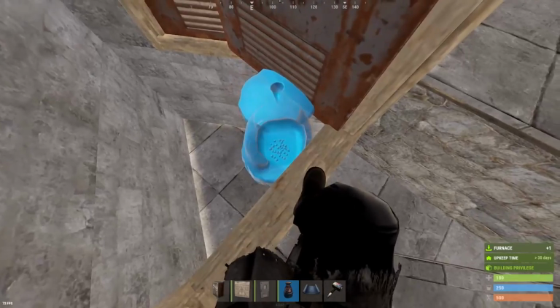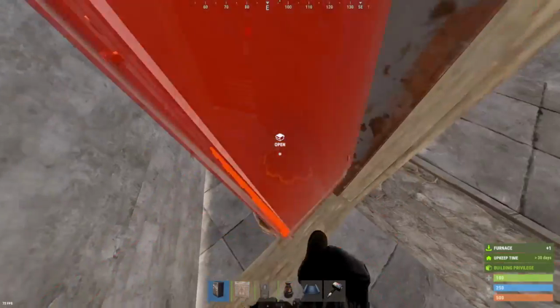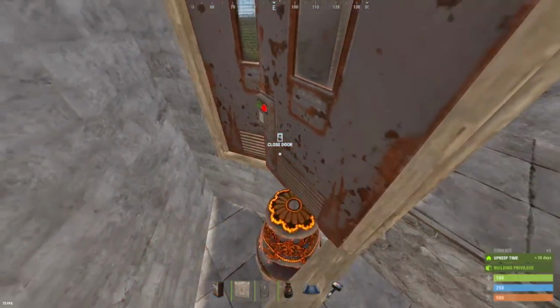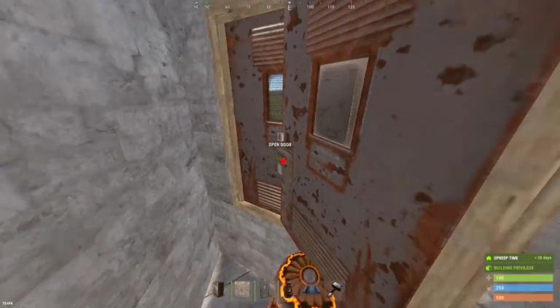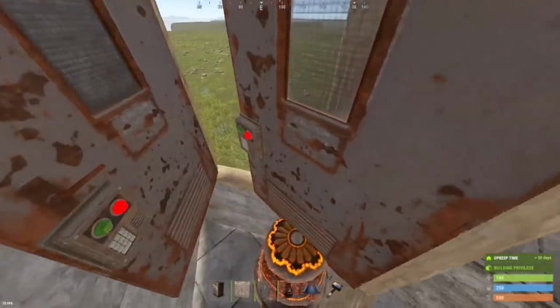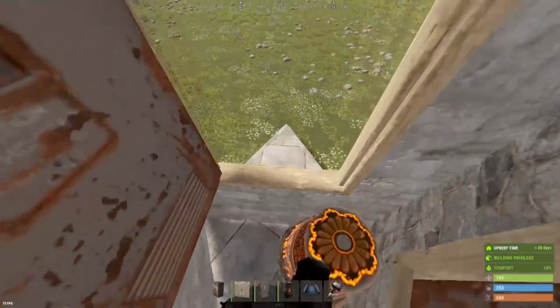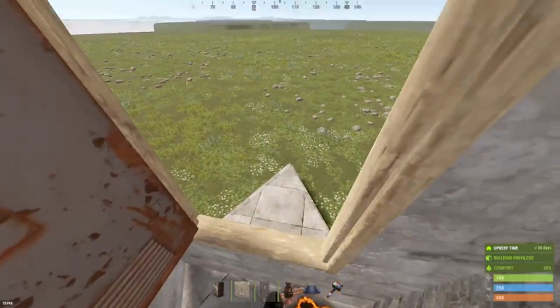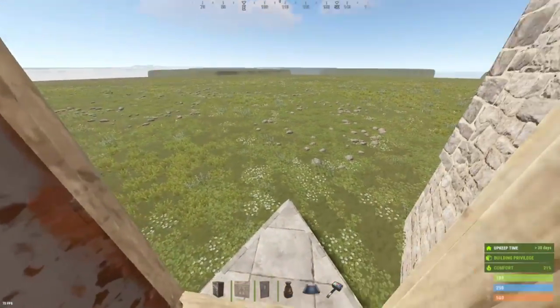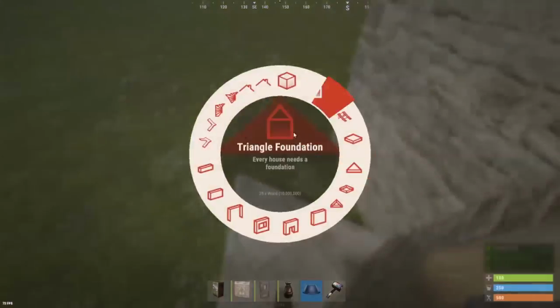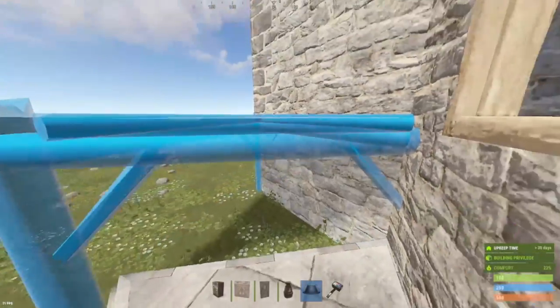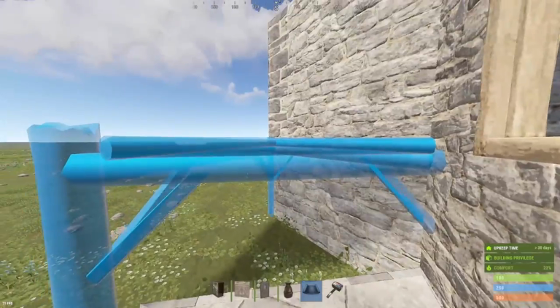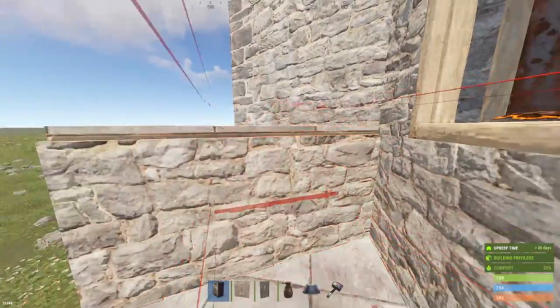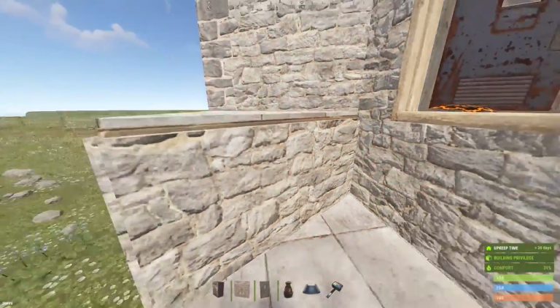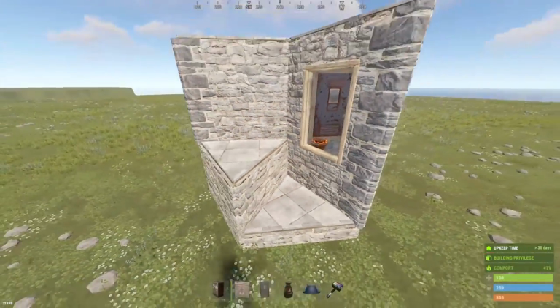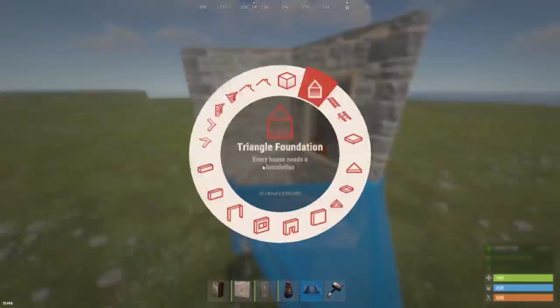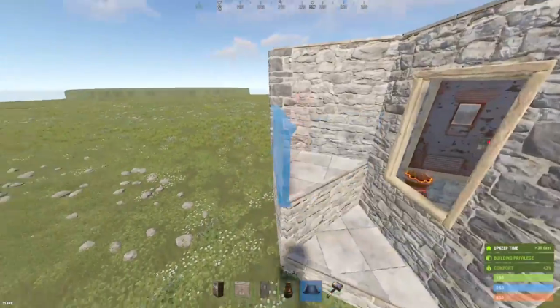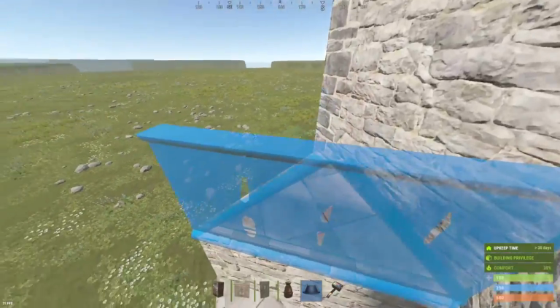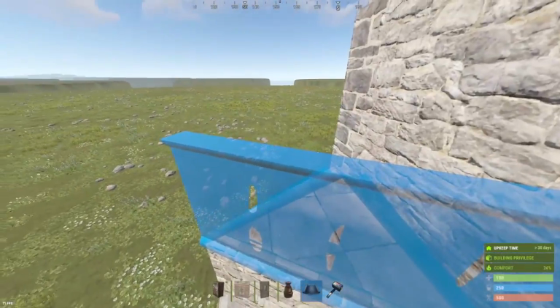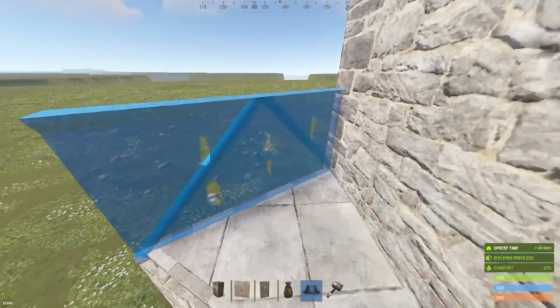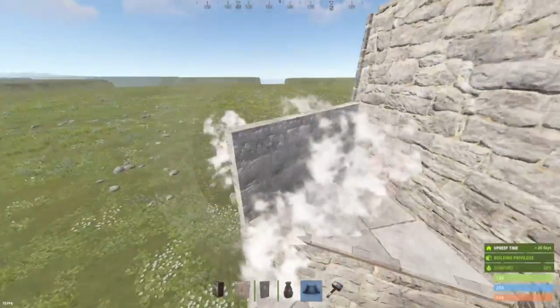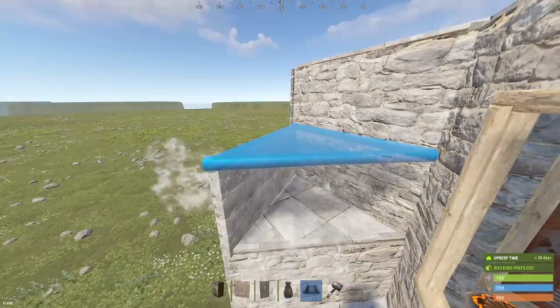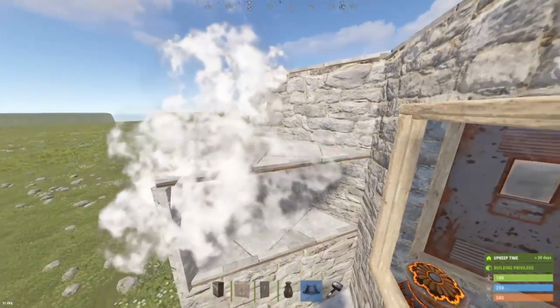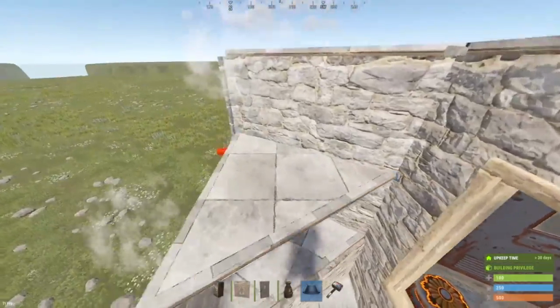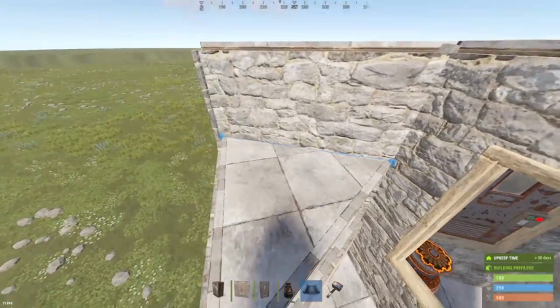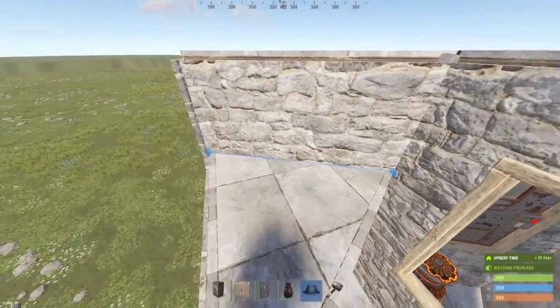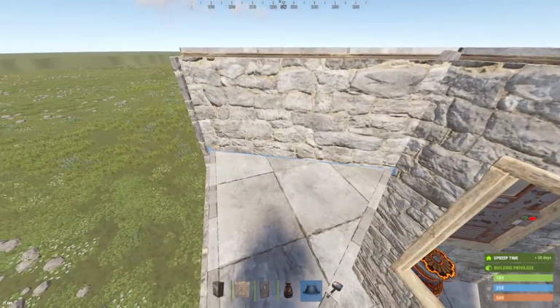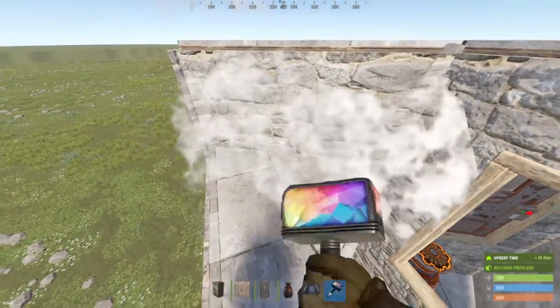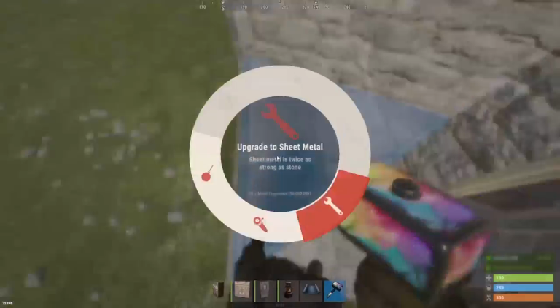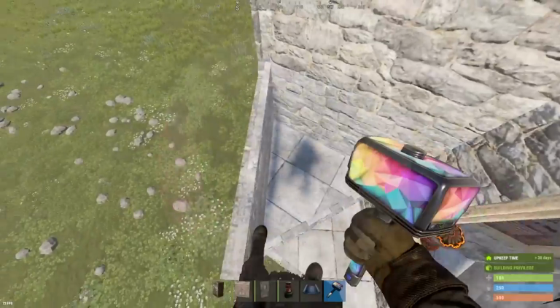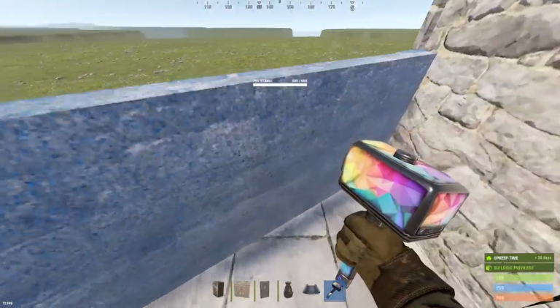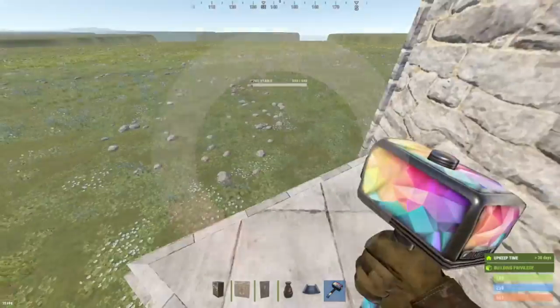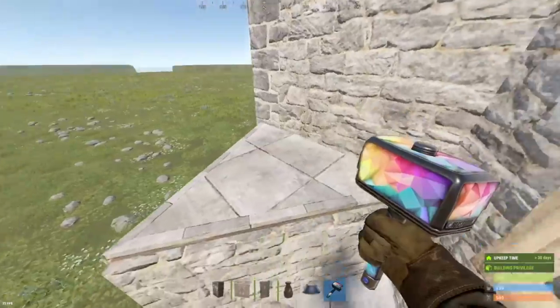If you've only got one furnace, you're going to want to put it here. So if you open the doors quickly like that, you'll just be able to walk through. This foundation will be here forever if you wanted to upgrade it. Otherwise, we're just placing twig here so that we can place the triangle in the TC room down.